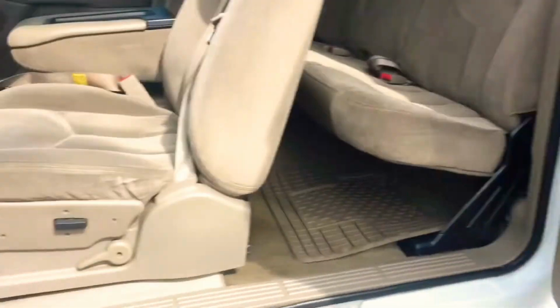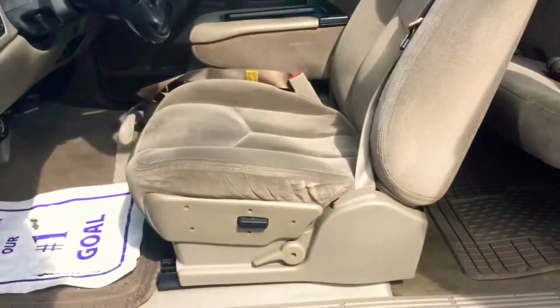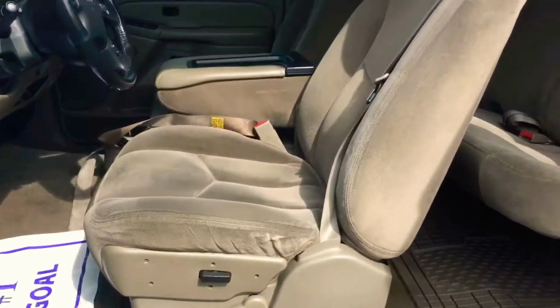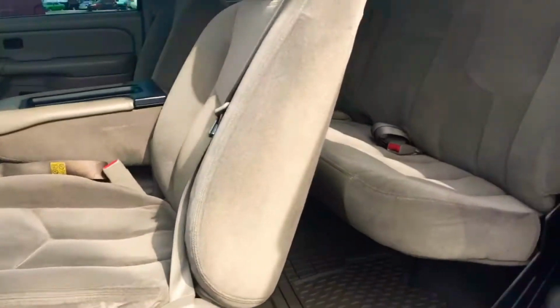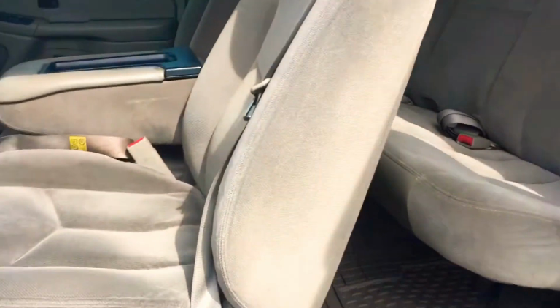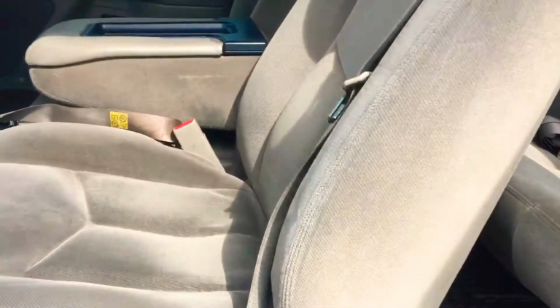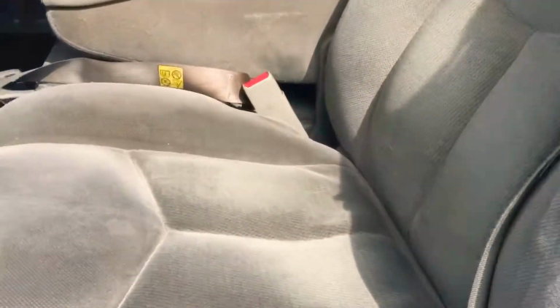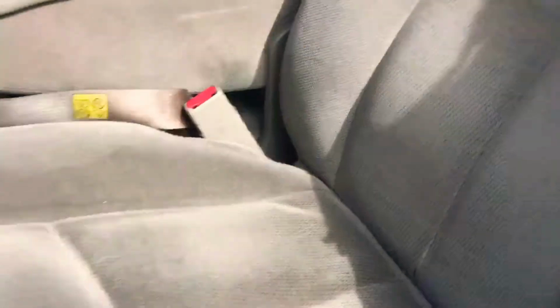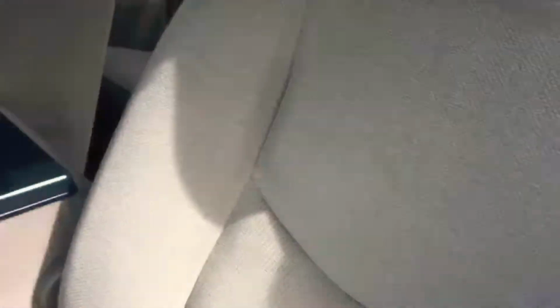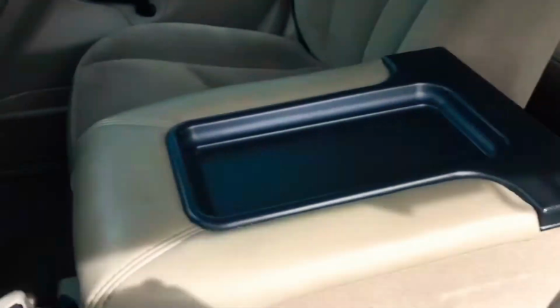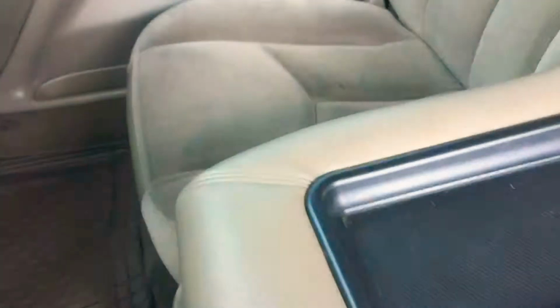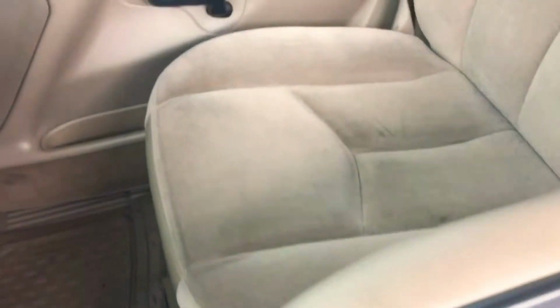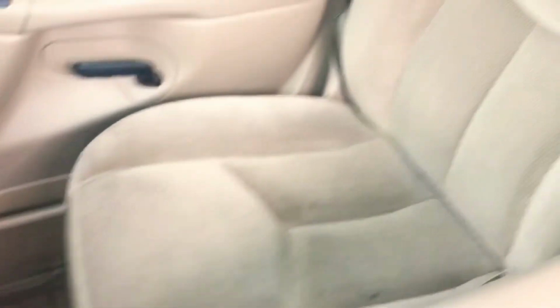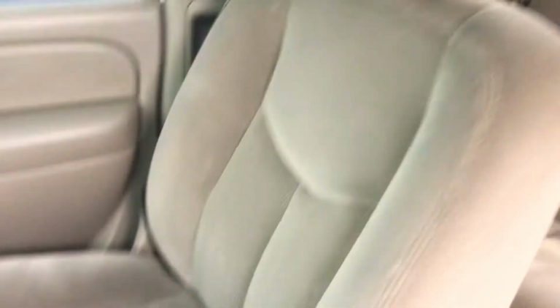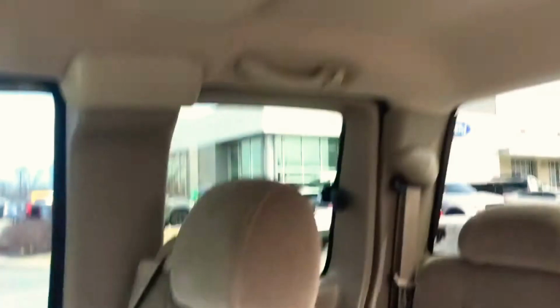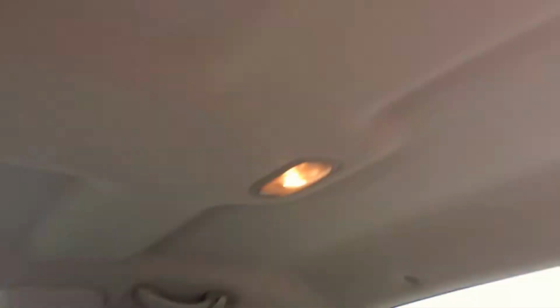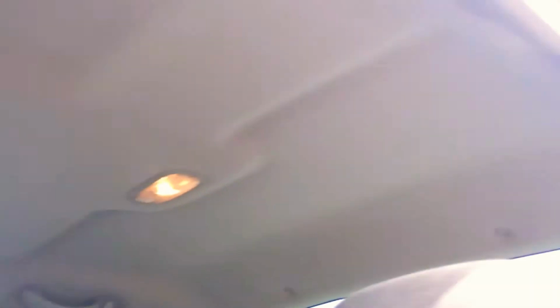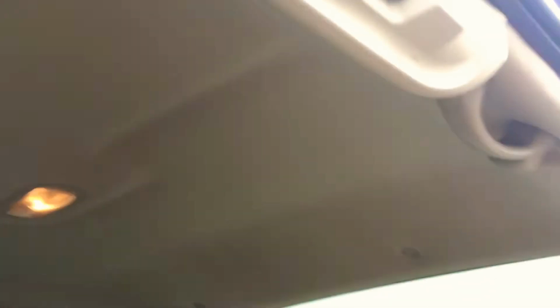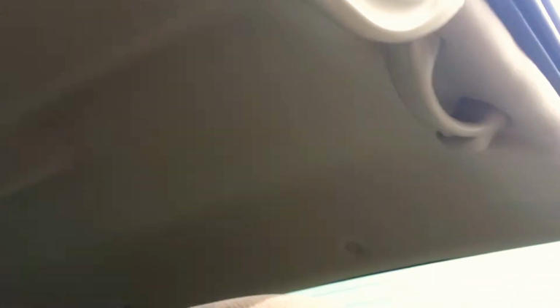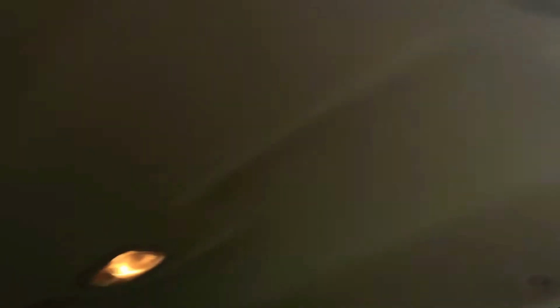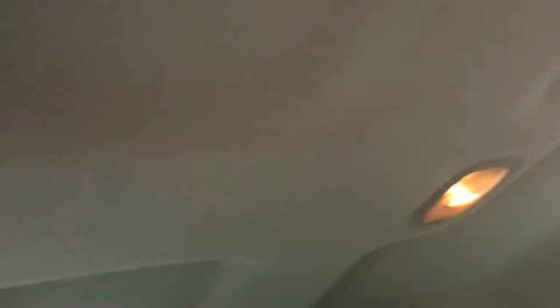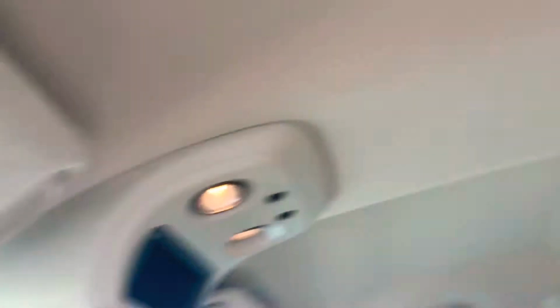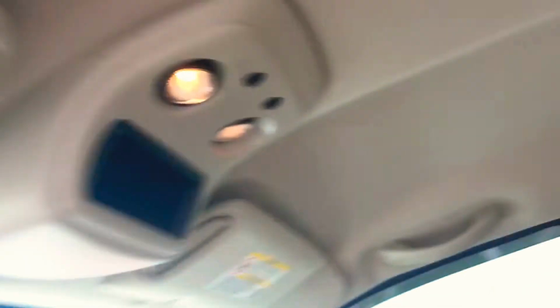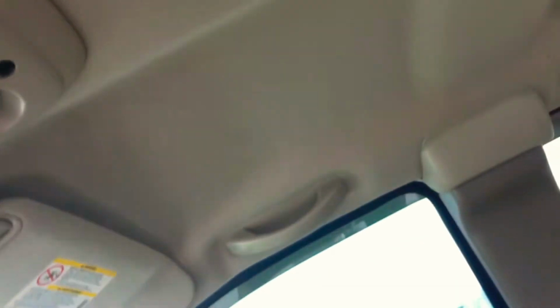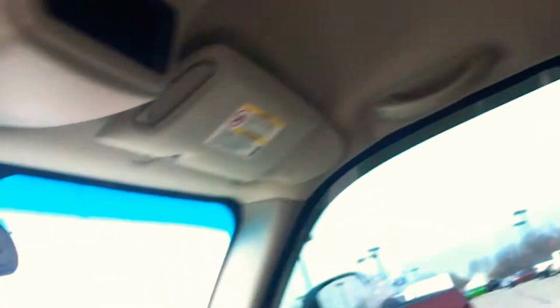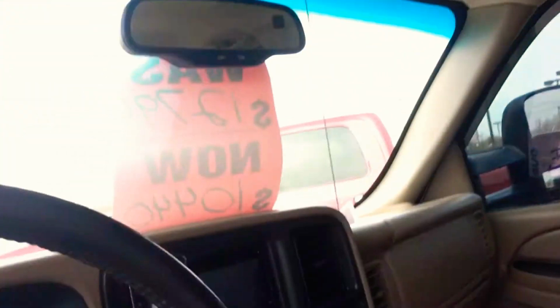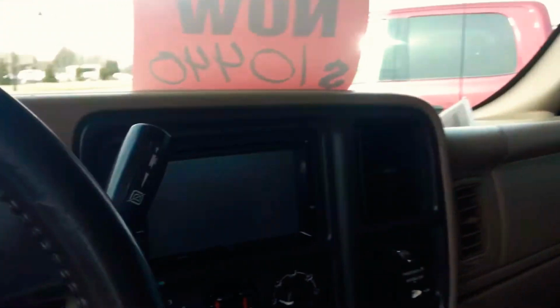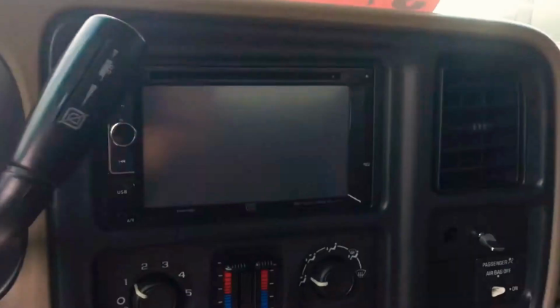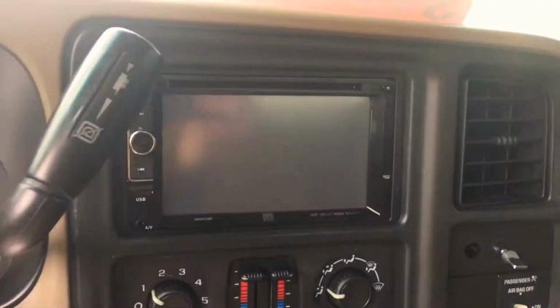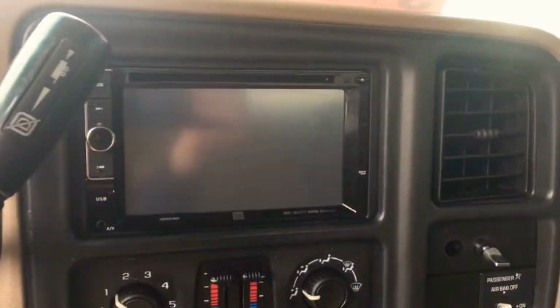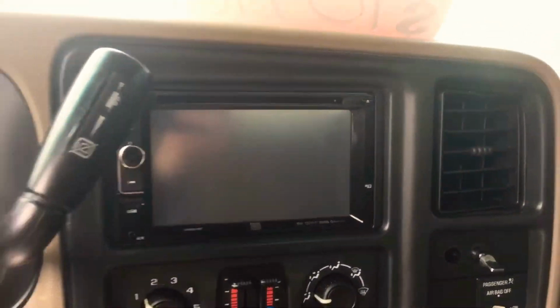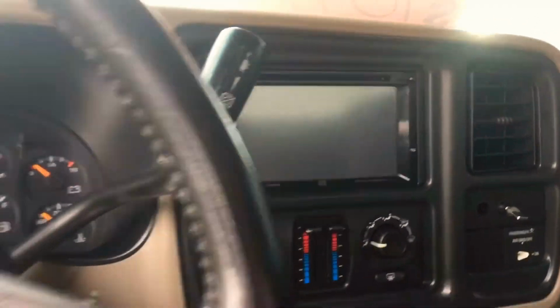The cloth is in great shape. It doesn't look like there are any stains in it besides from the usual wear. The headliner is not stained or anything, so there are no leaks. It does have an aftermarket radio system in it.